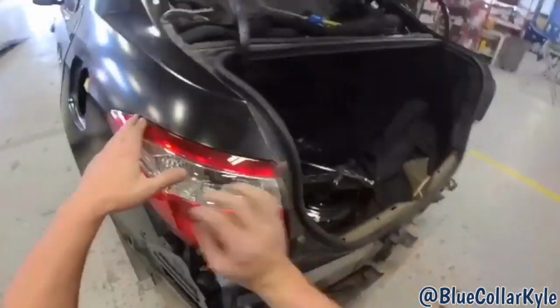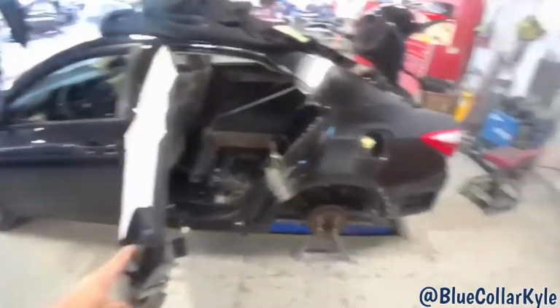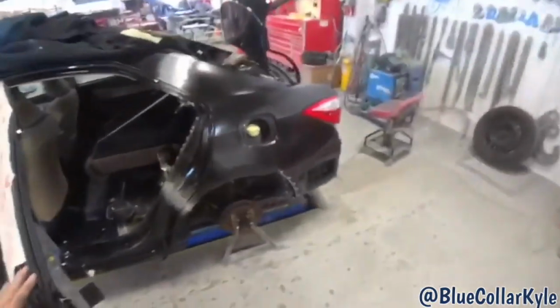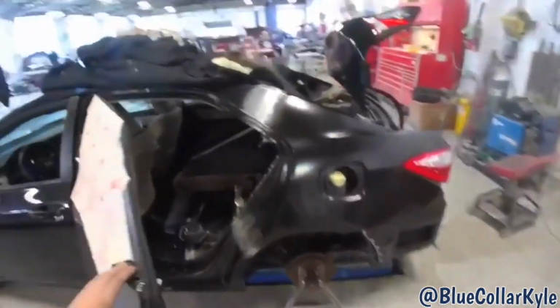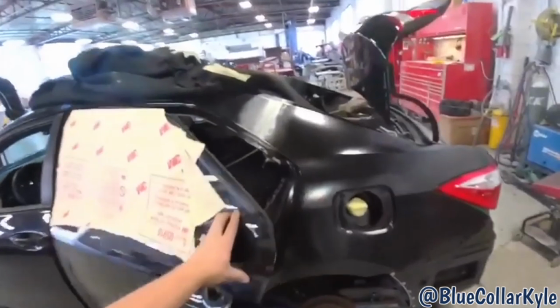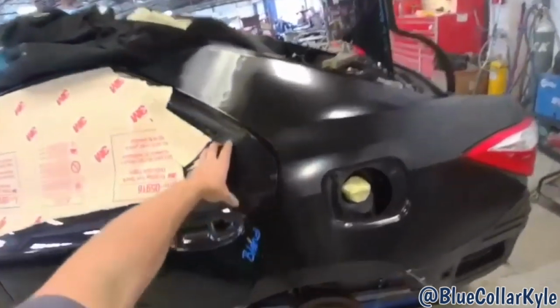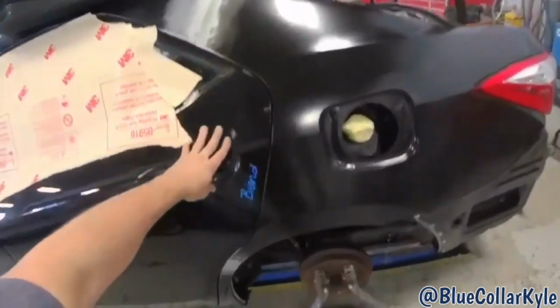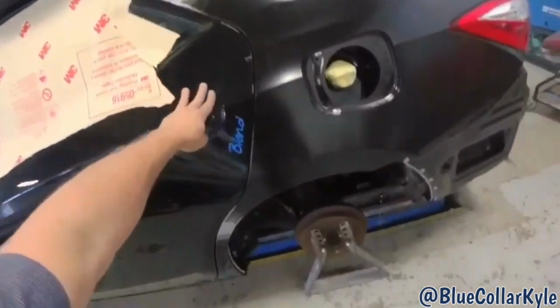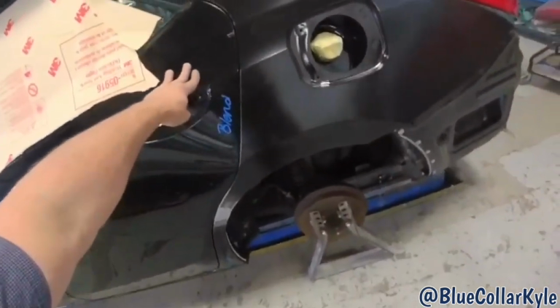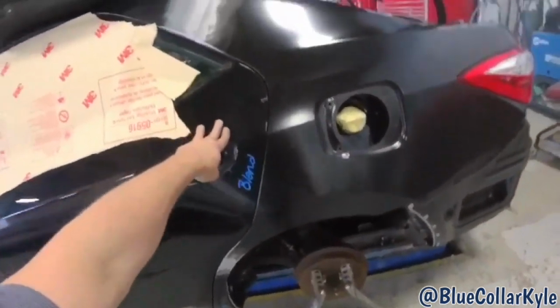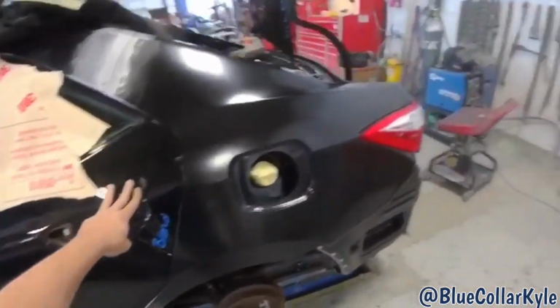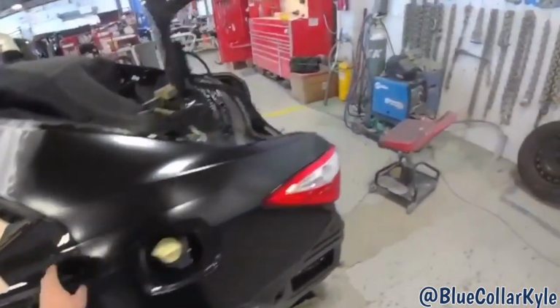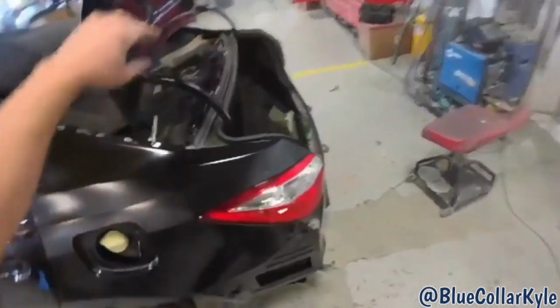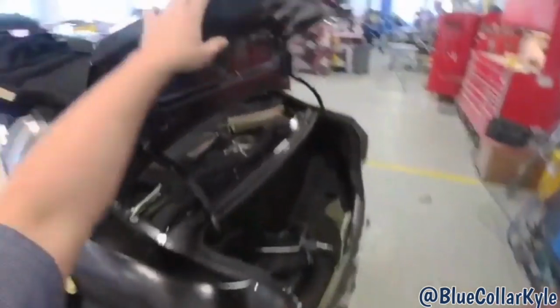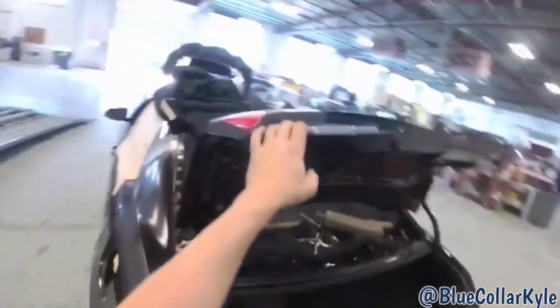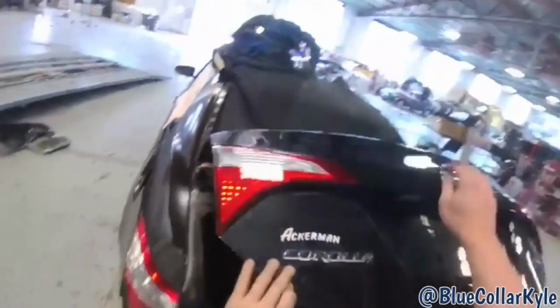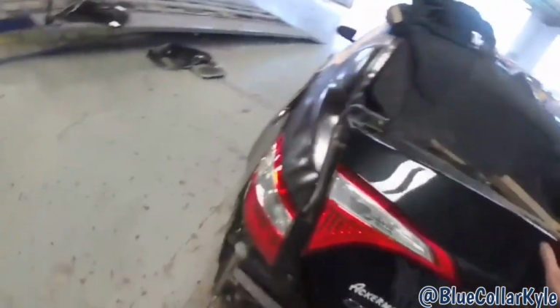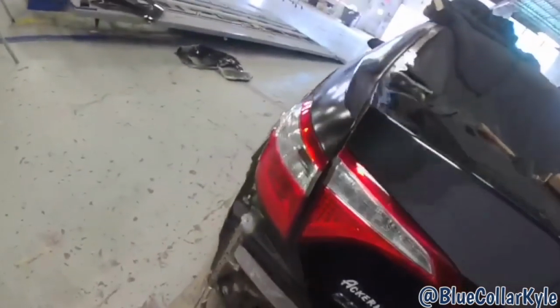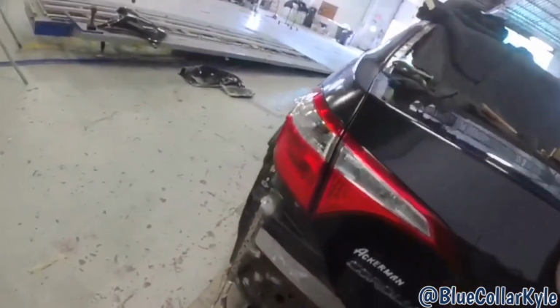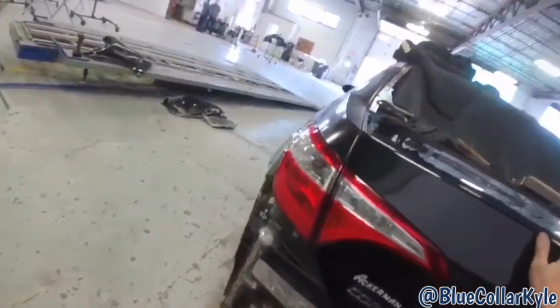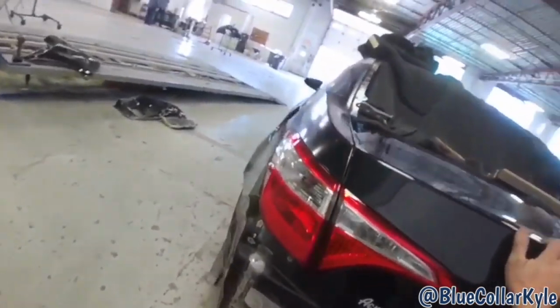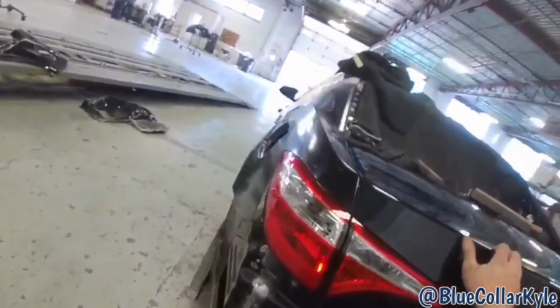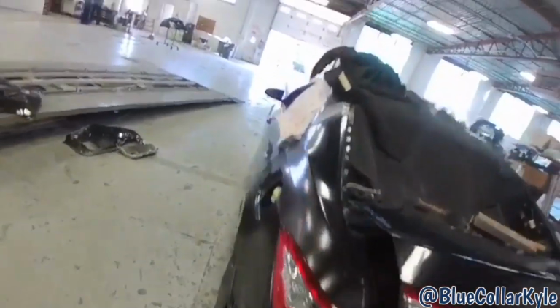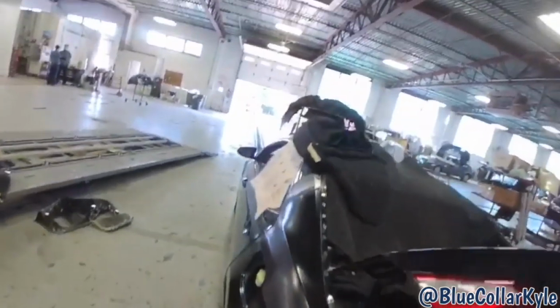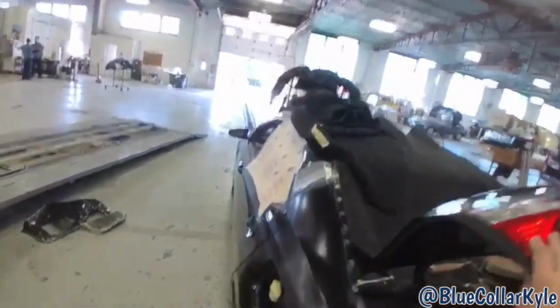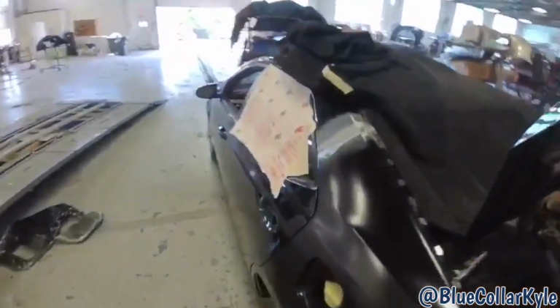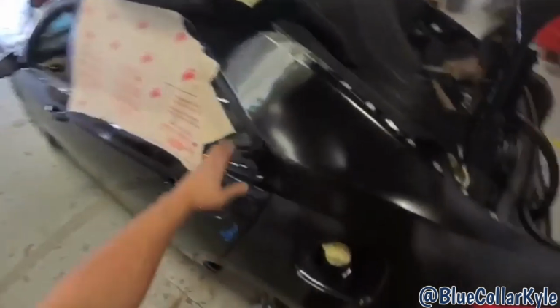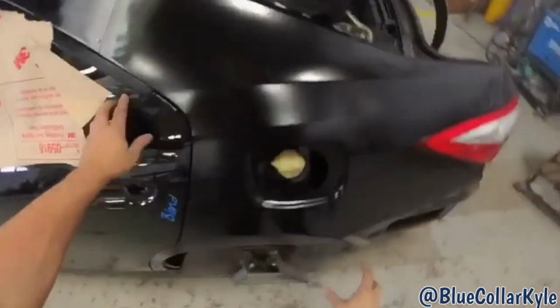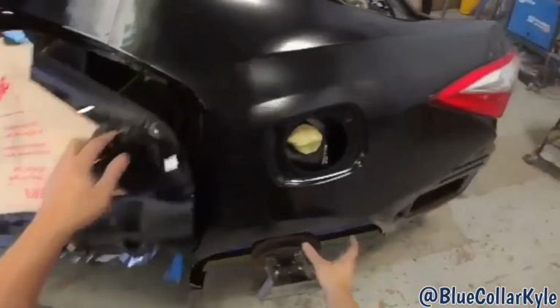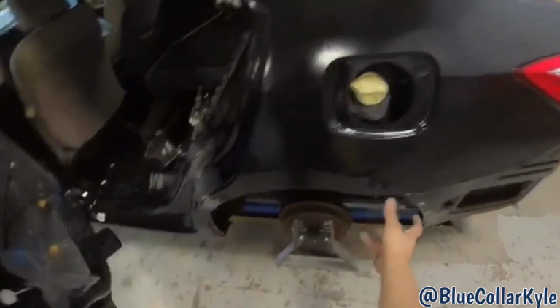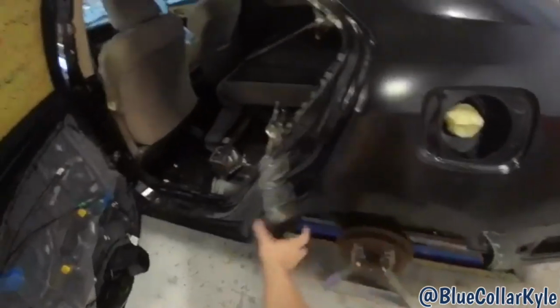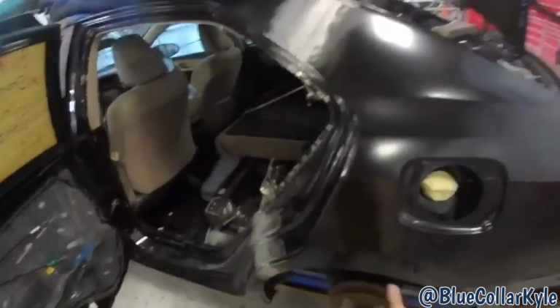I got this quarter panel all fit up. I got the door gap looking good, the tail light and the trunk lid both fit good. So I have to take it back off to put glue, because there's glue that goes in this area.